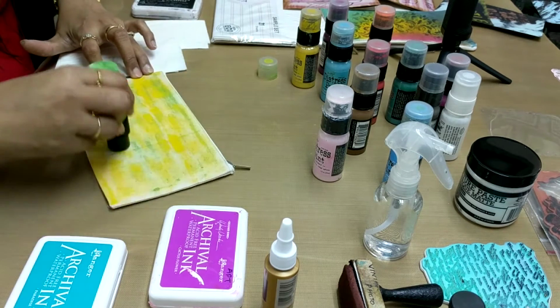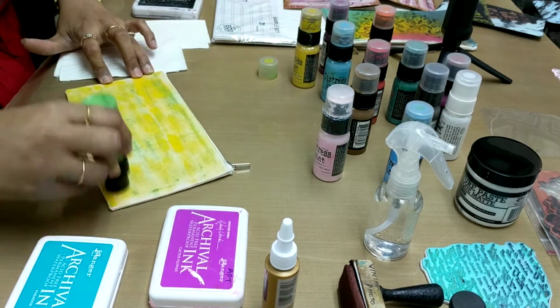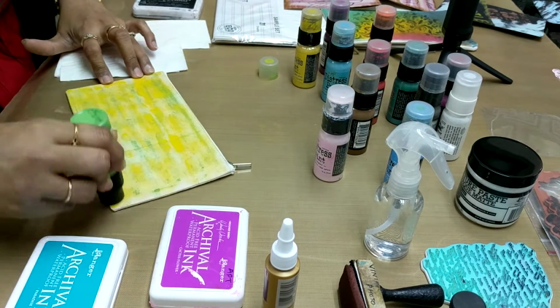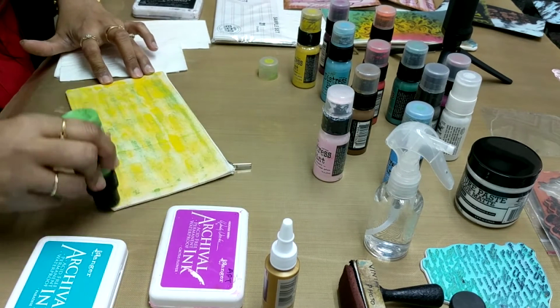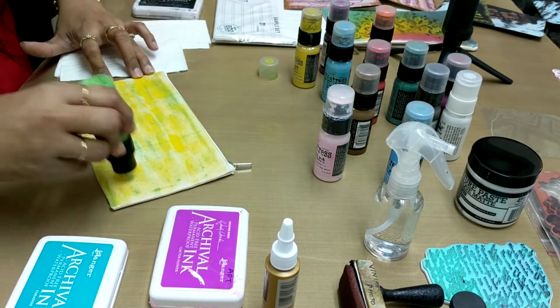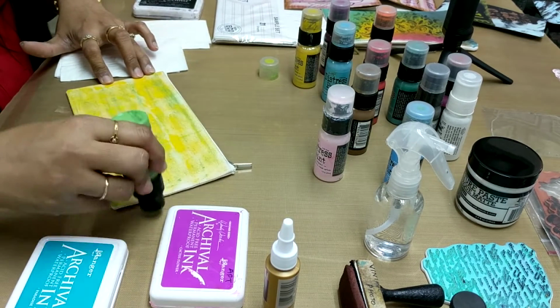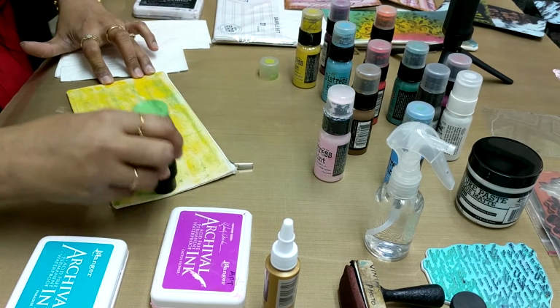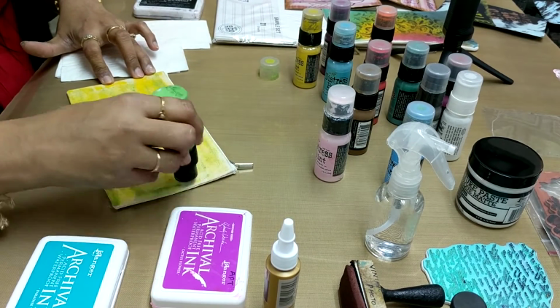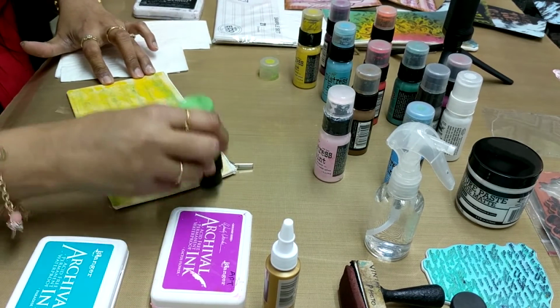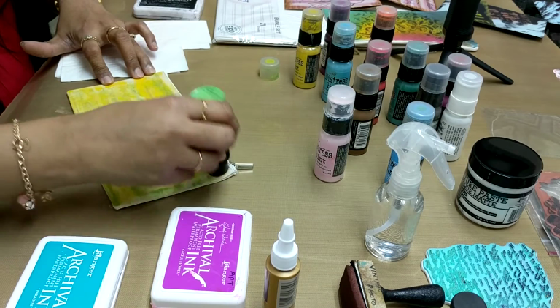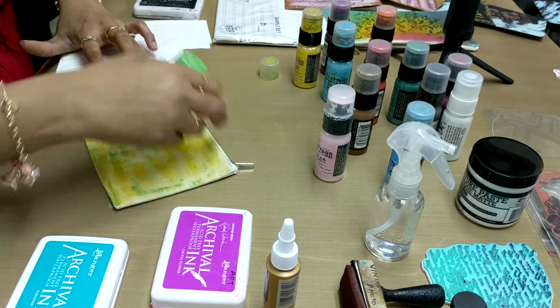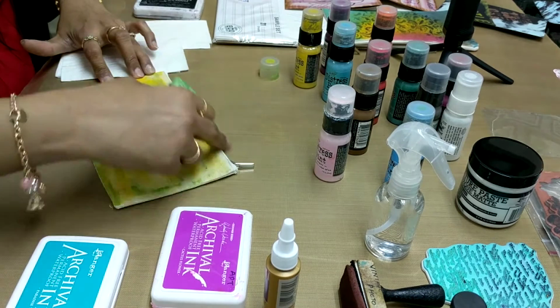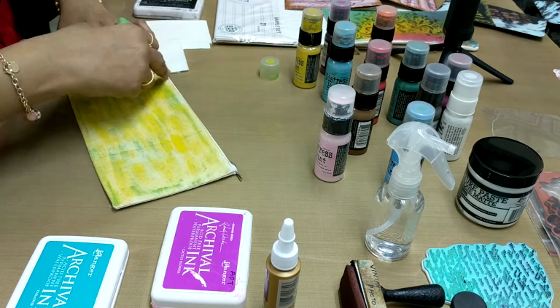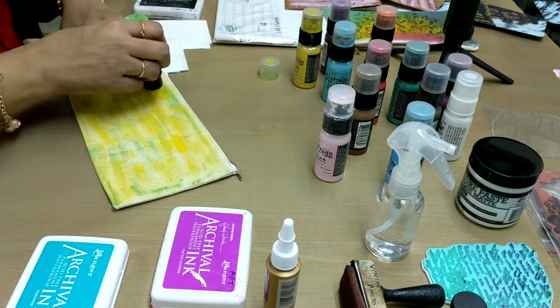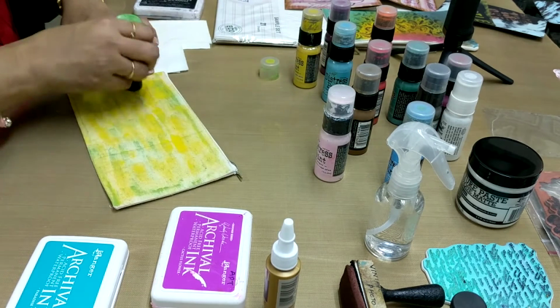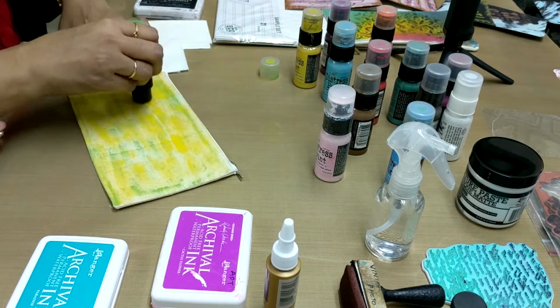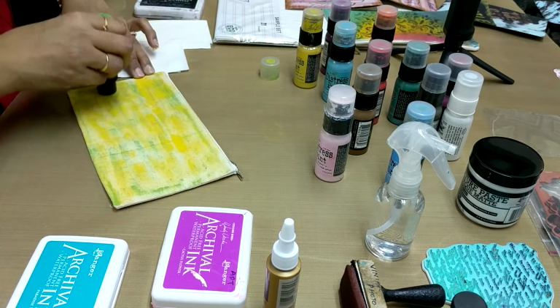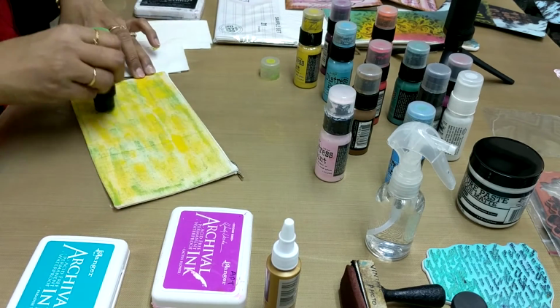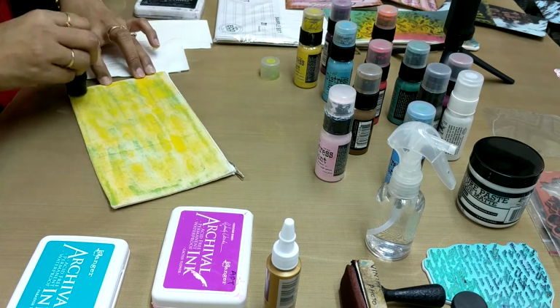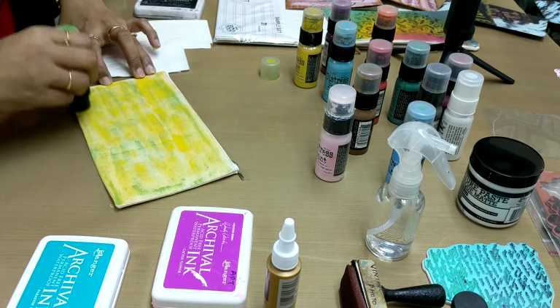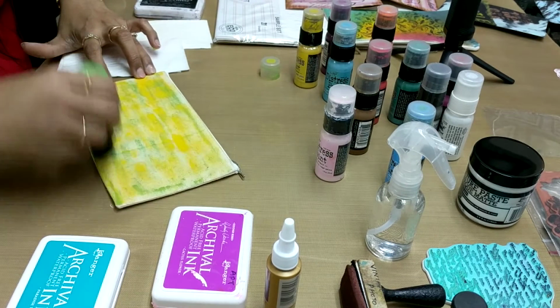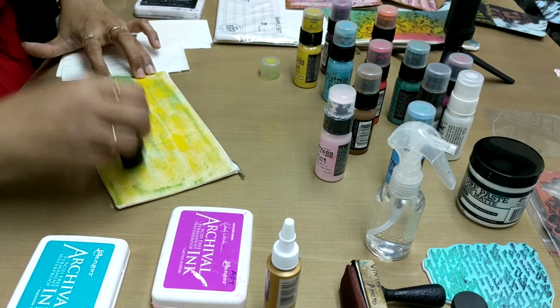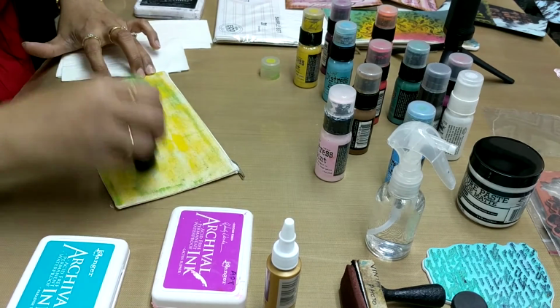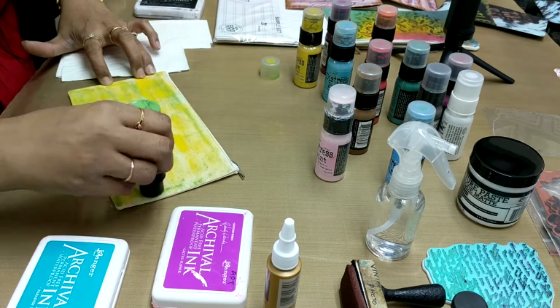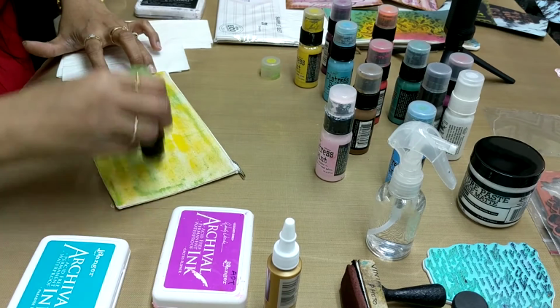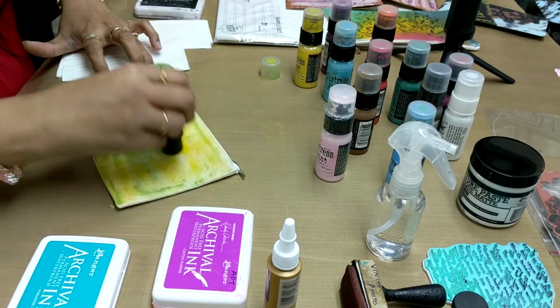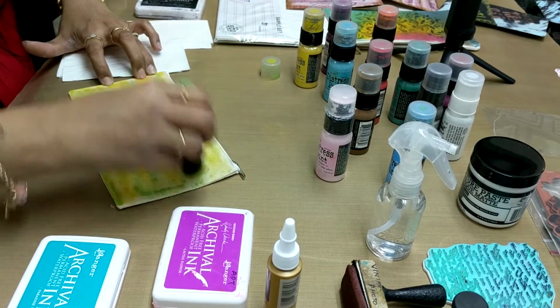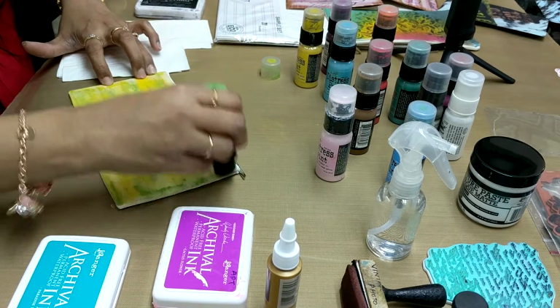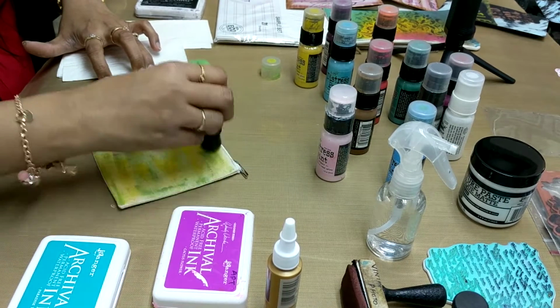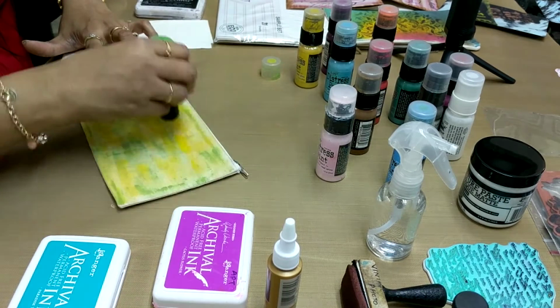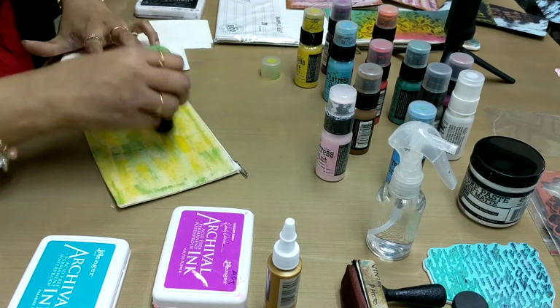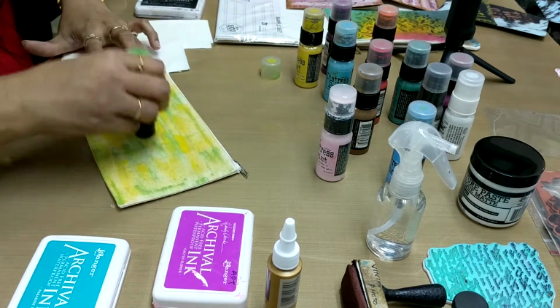While applying color you have to take care of the zip part over here. Please do not apply any color over there, because the function of the zip will get affected.